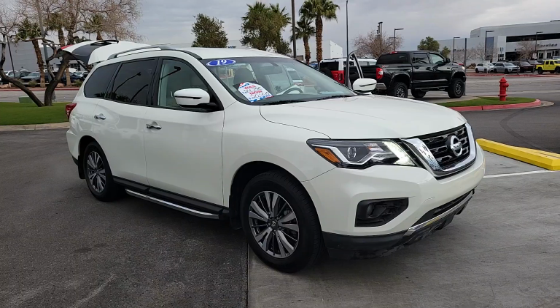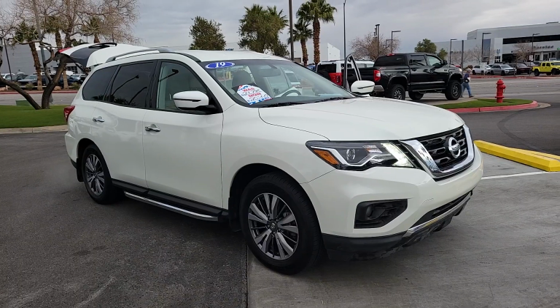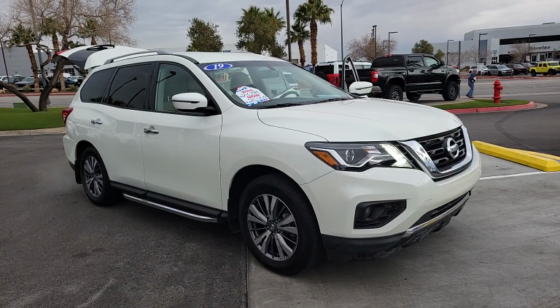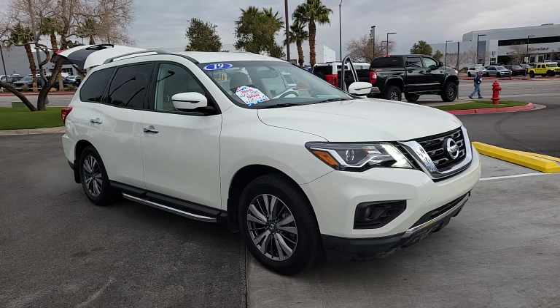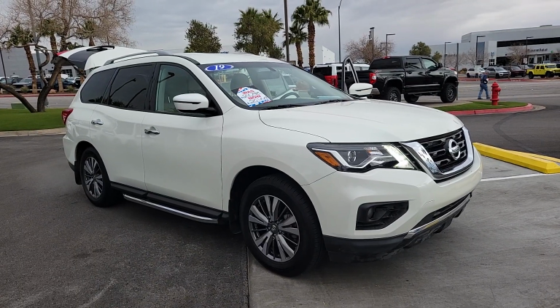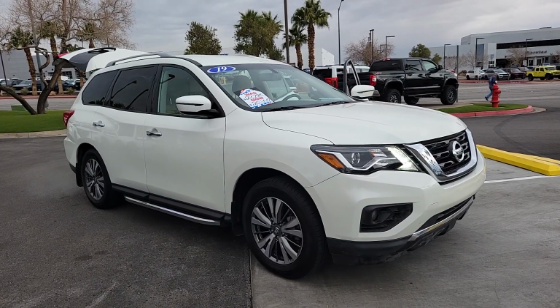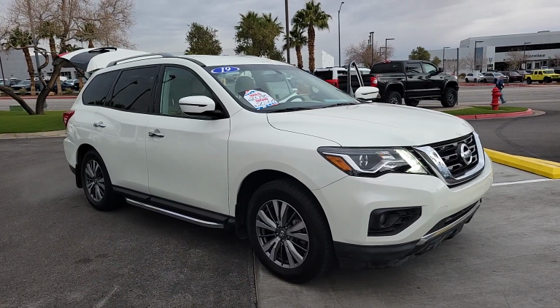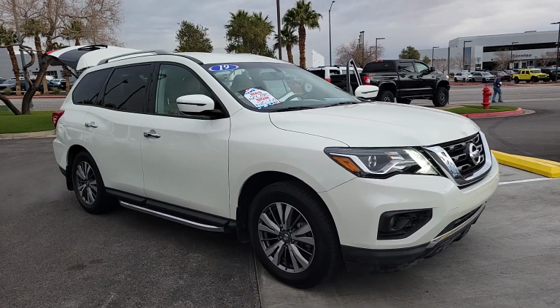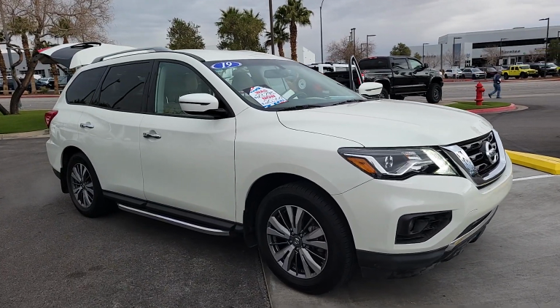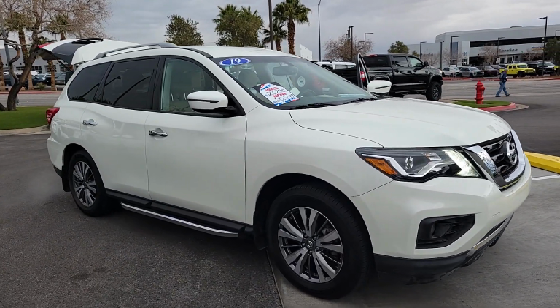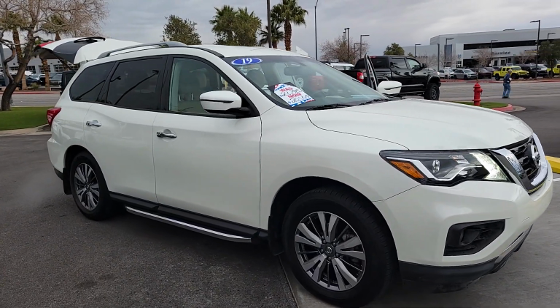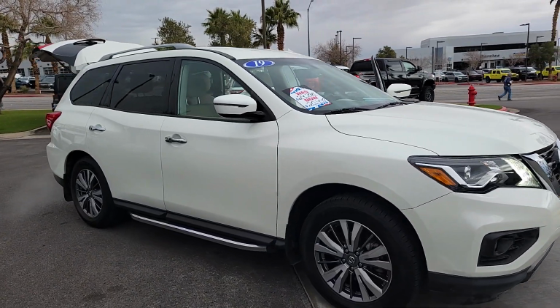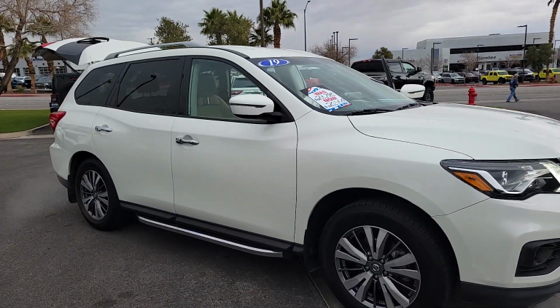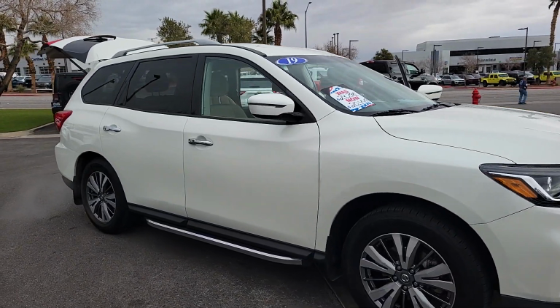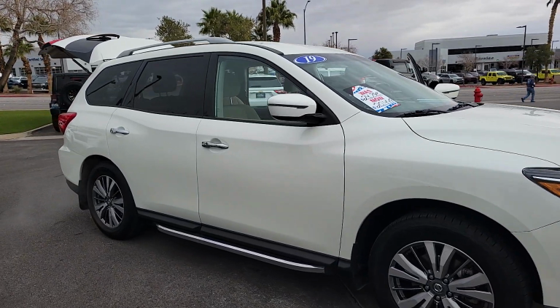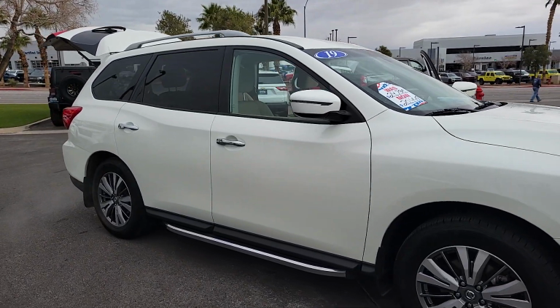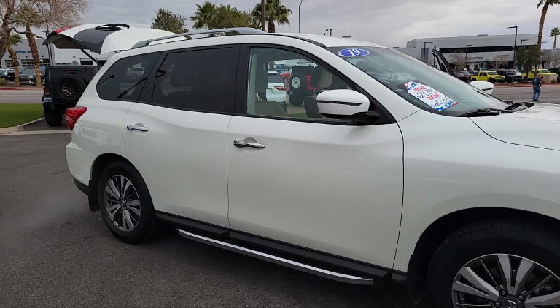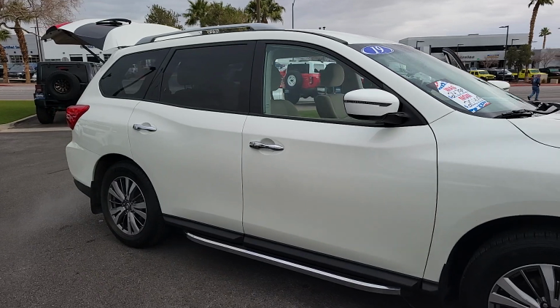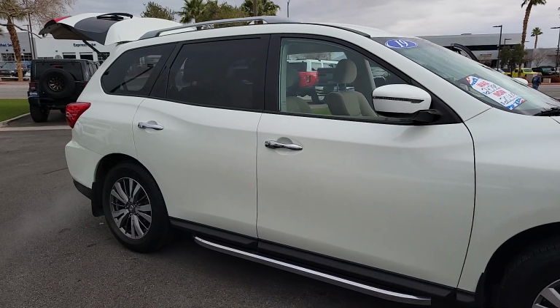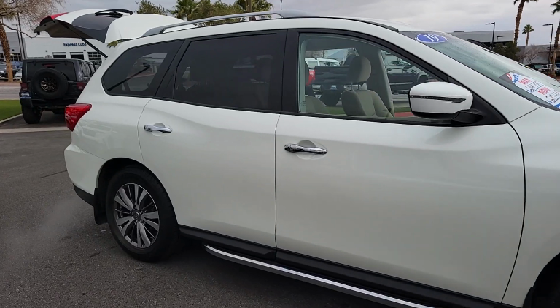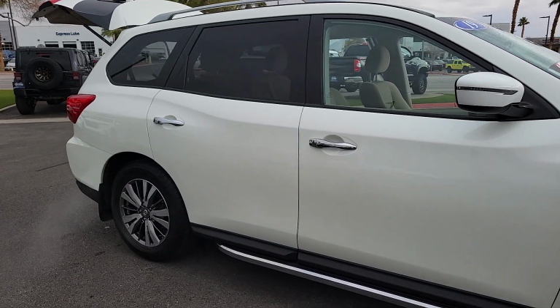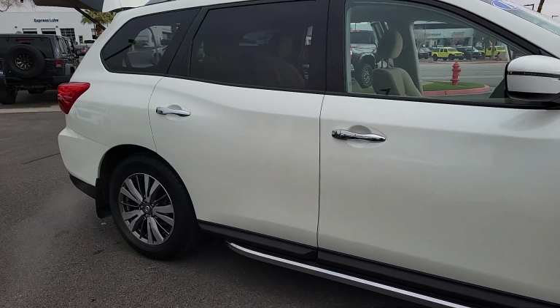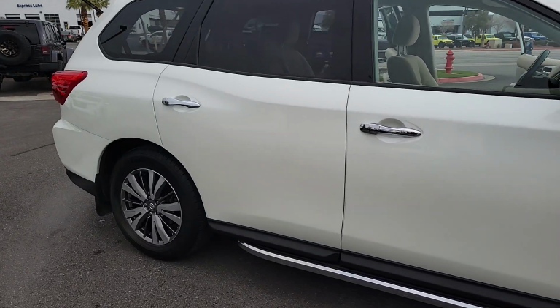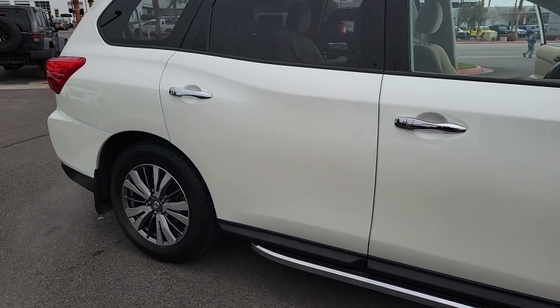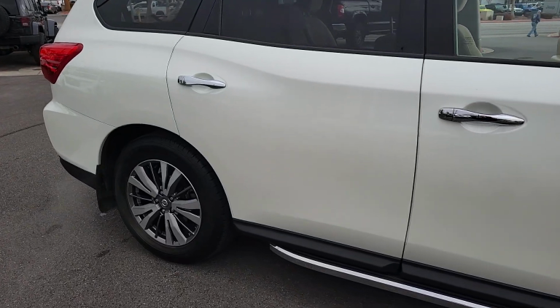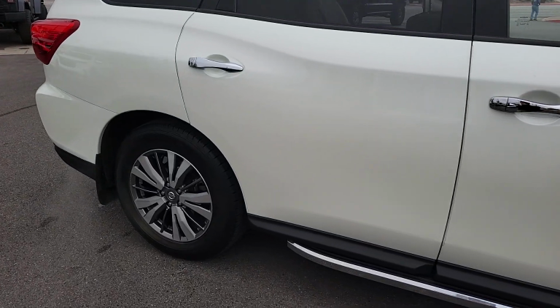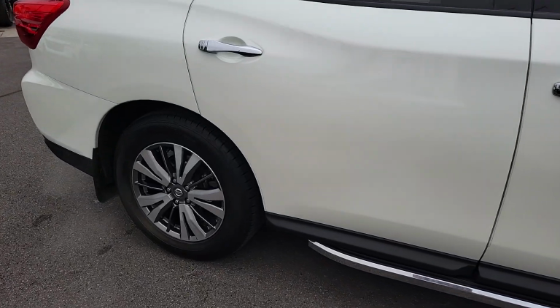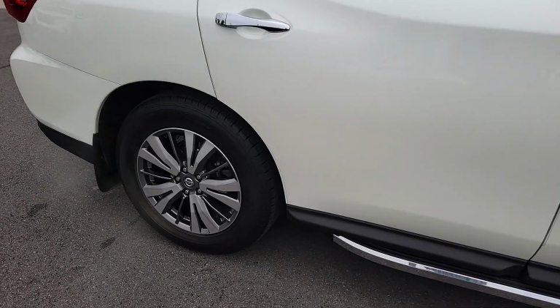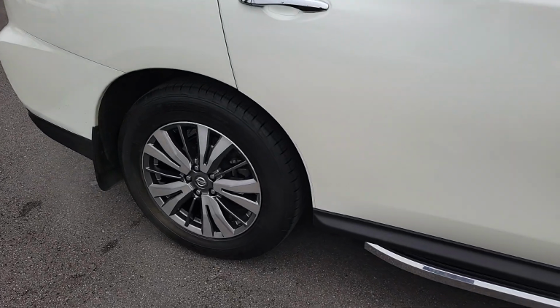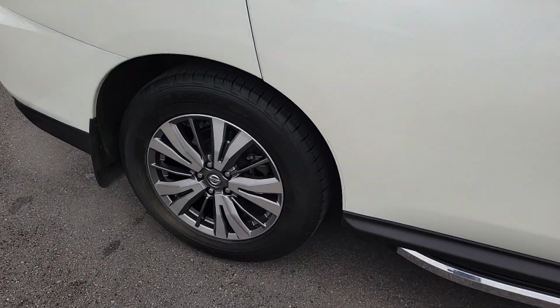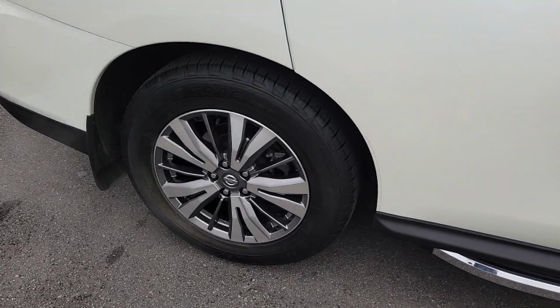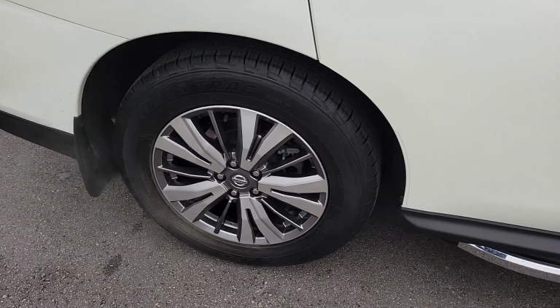You'll have love at first sight with the 2019 Nissan Pathfinder. With less than 60,000 miles on the odometer, this vehicle provides excellent value.